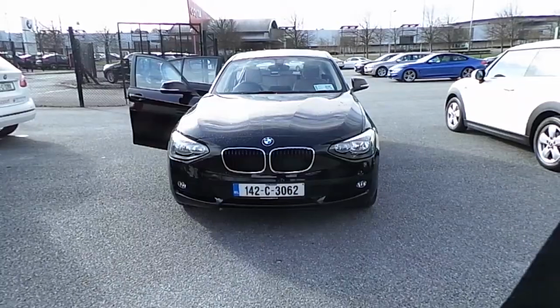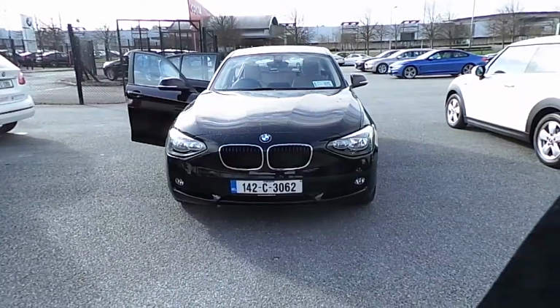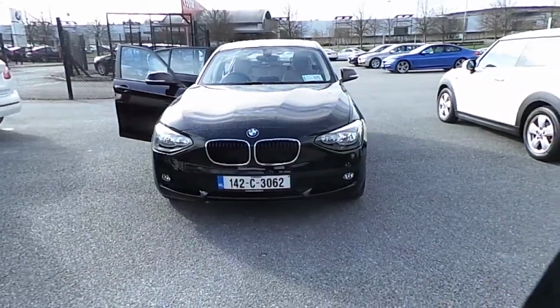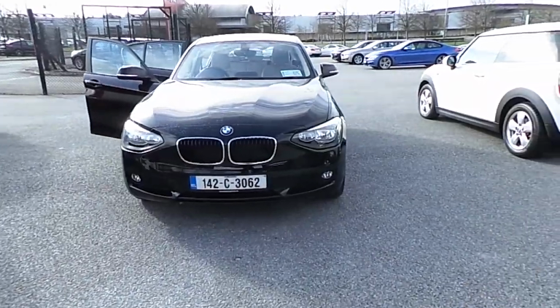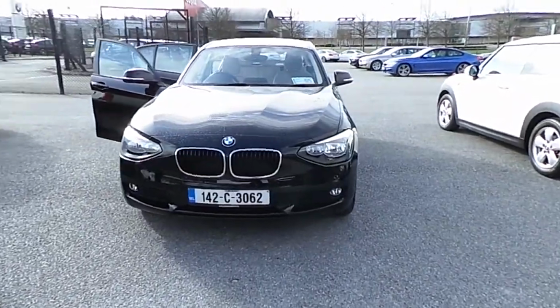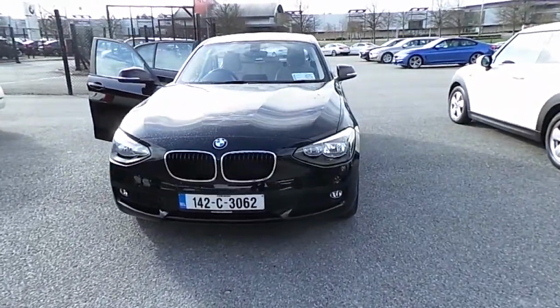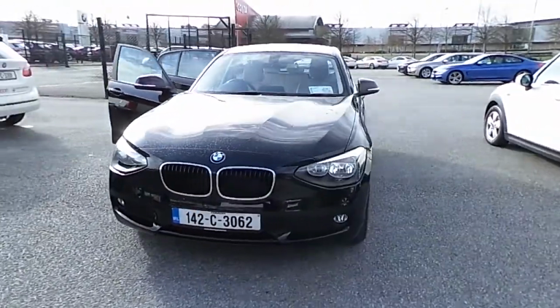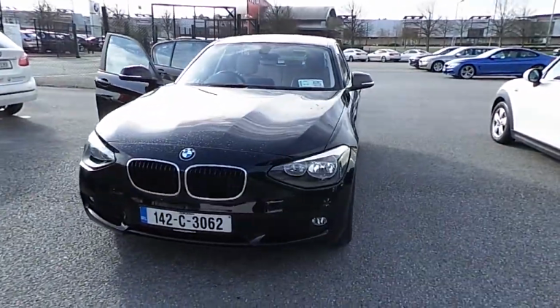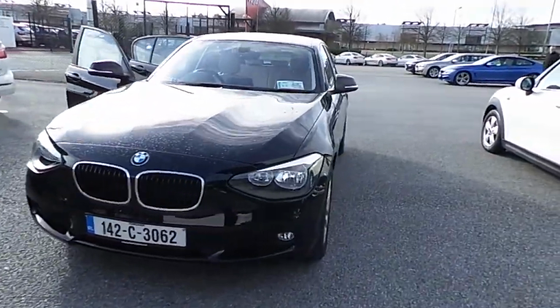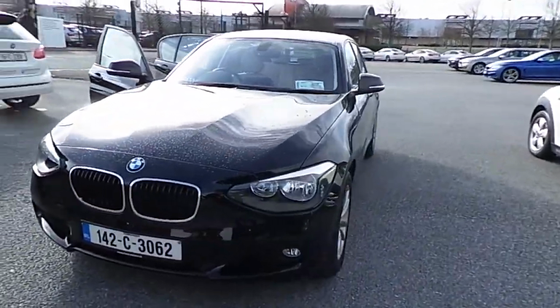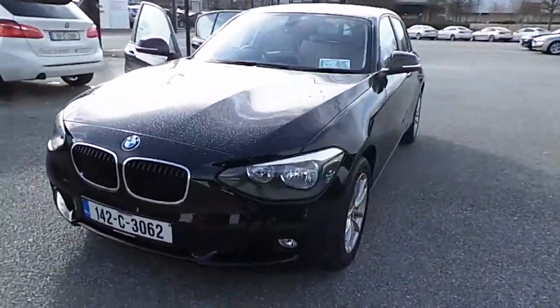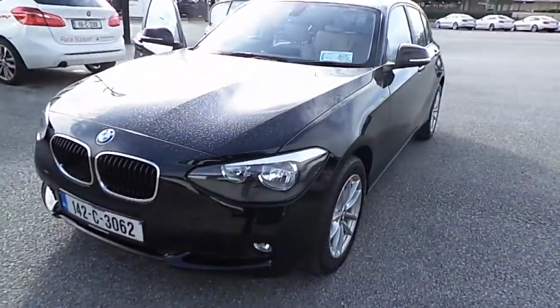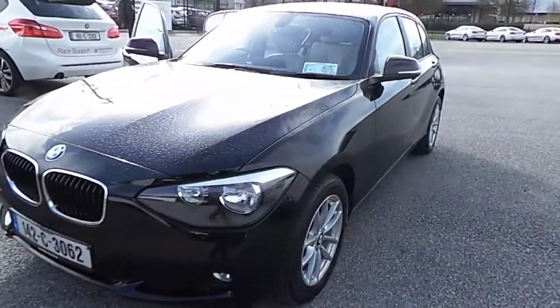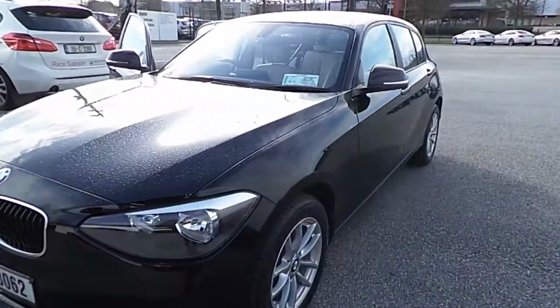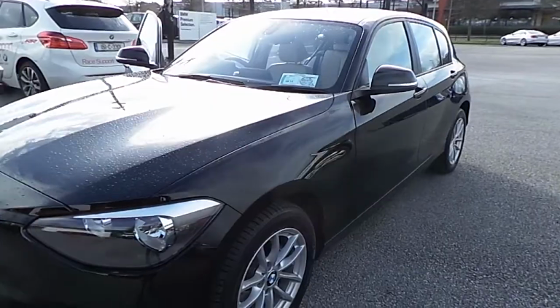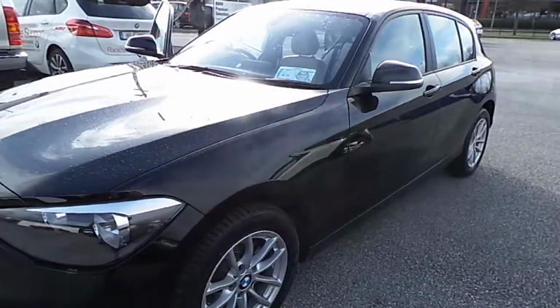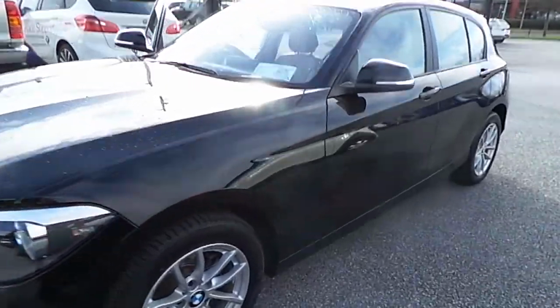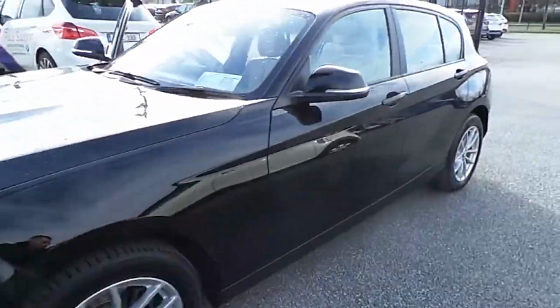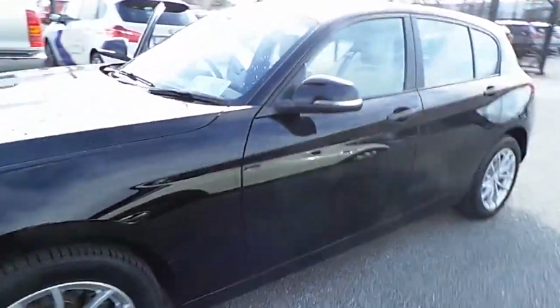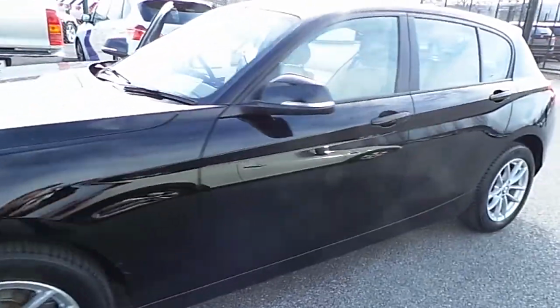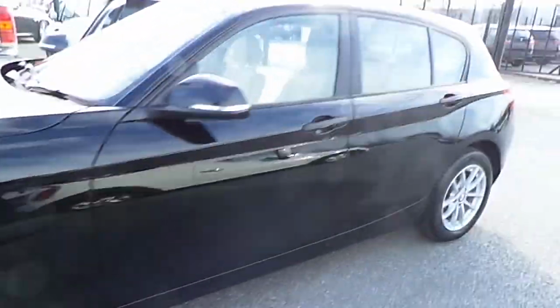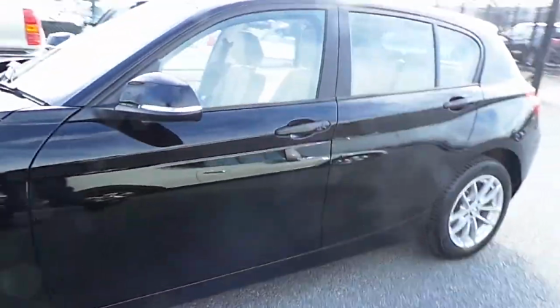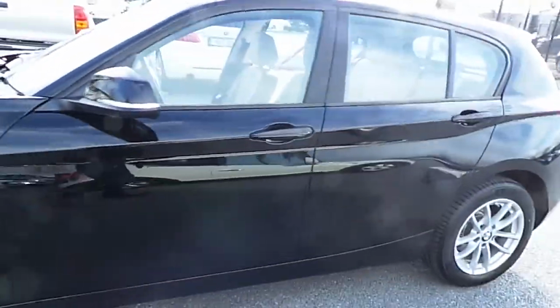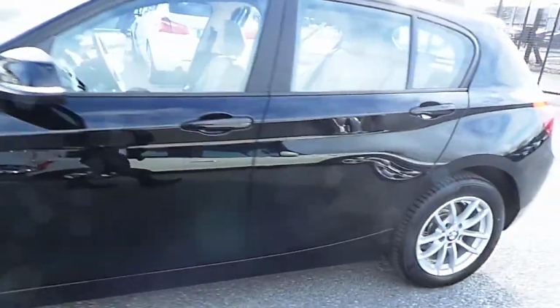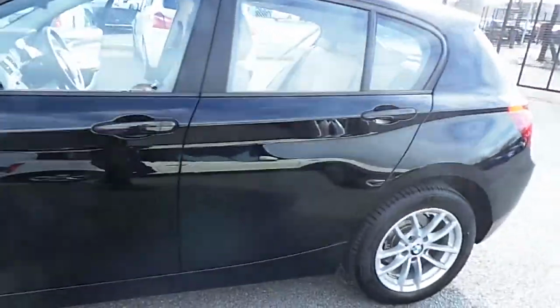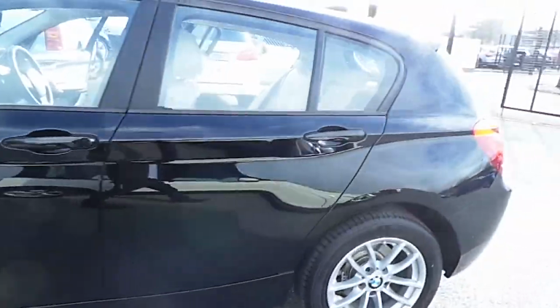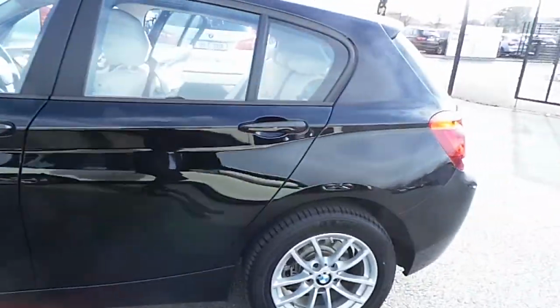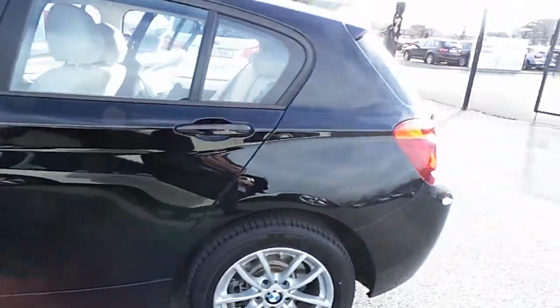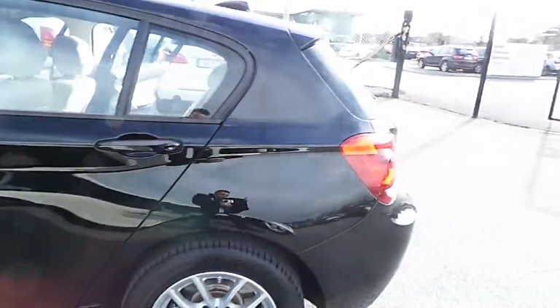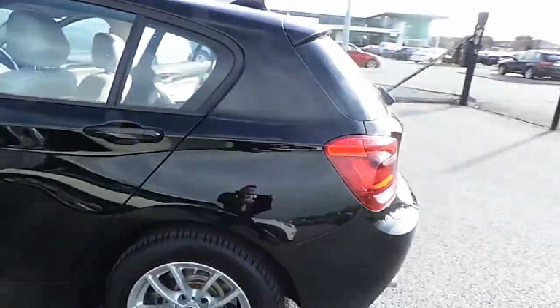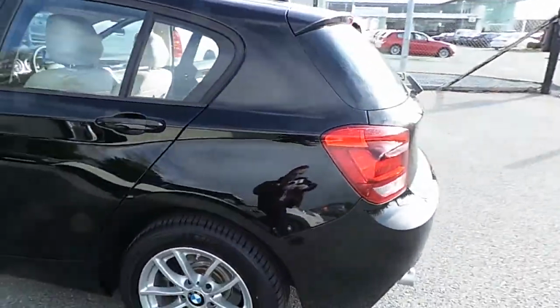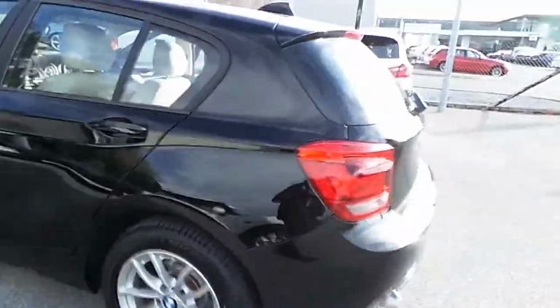Hello, I'm John McCary's BMW in Eastgate, Little Island Cork. Here we have our premium selection 2014 BMW 116D SE. This car is finished in jet black.